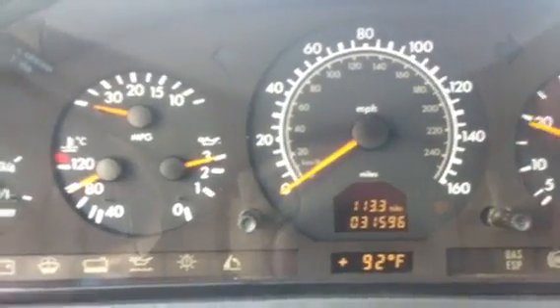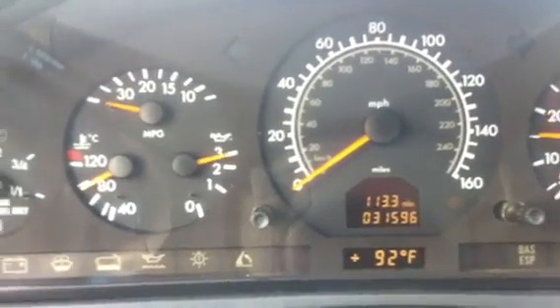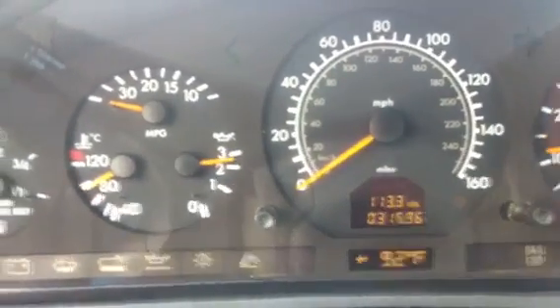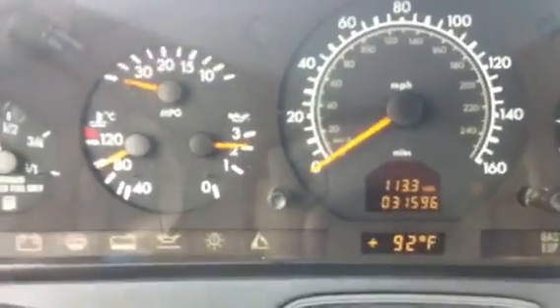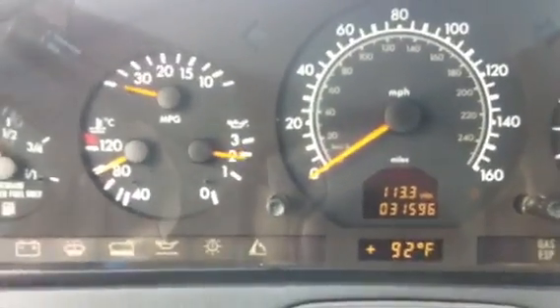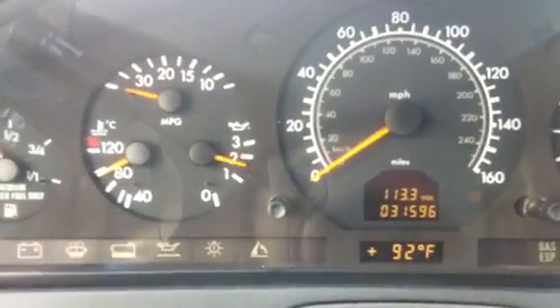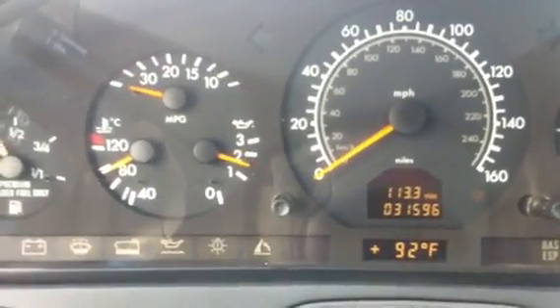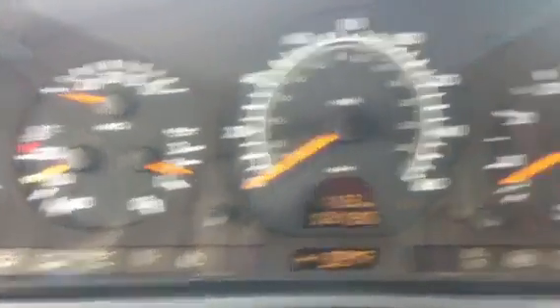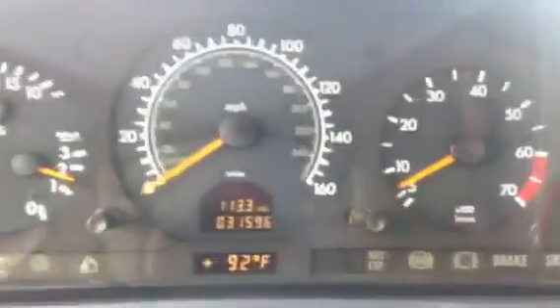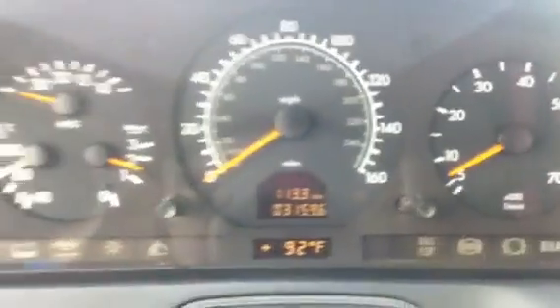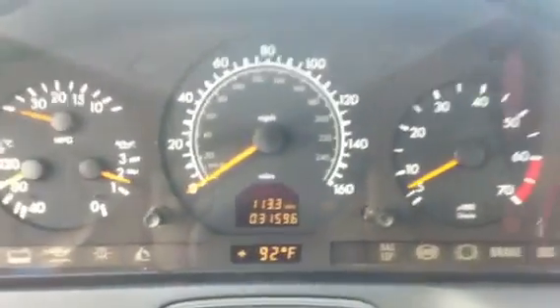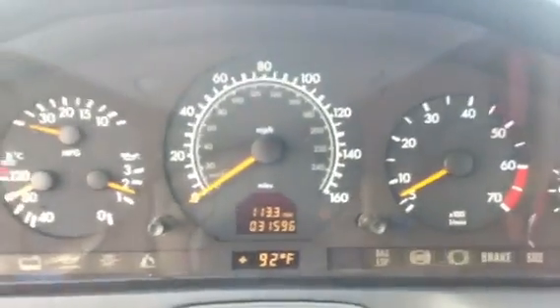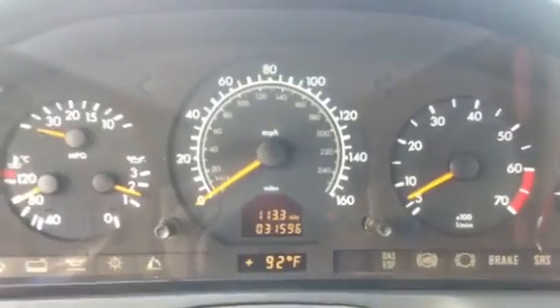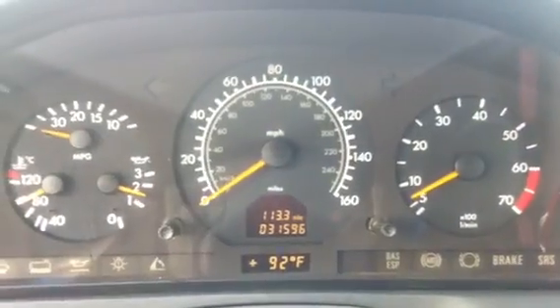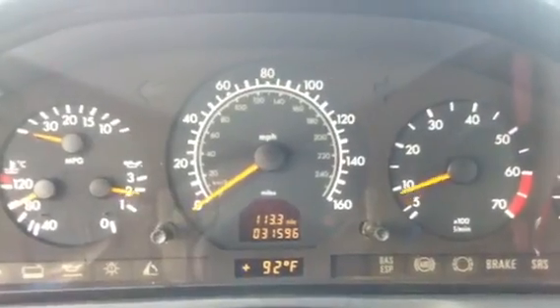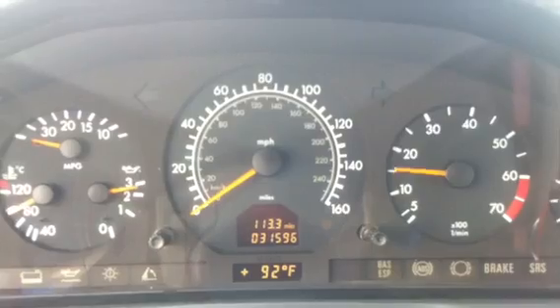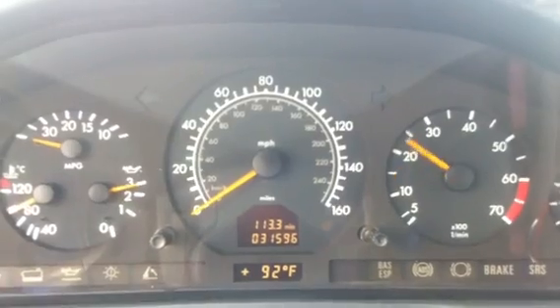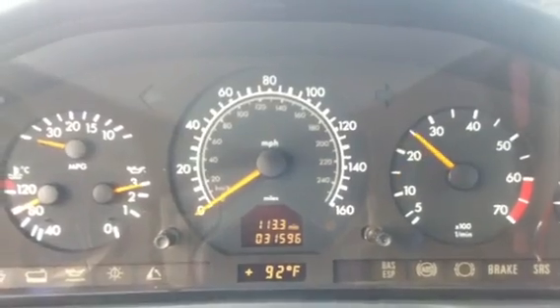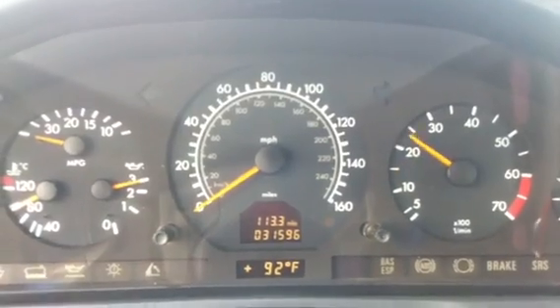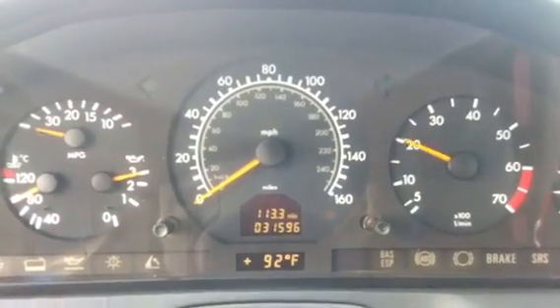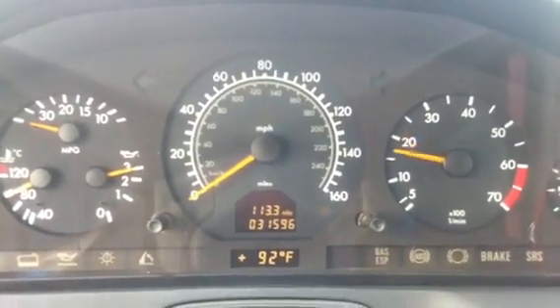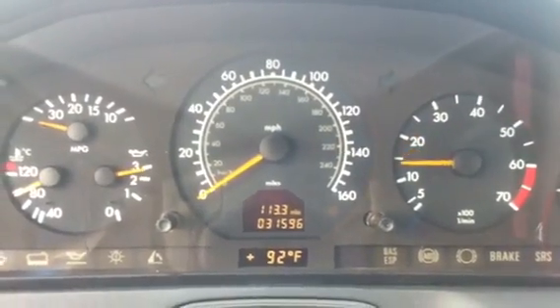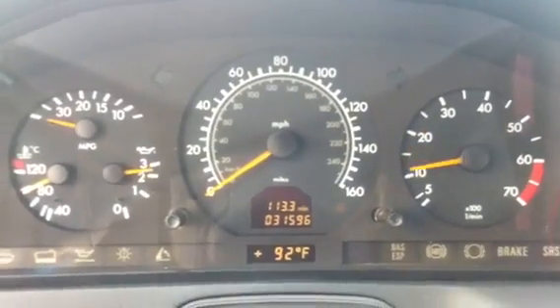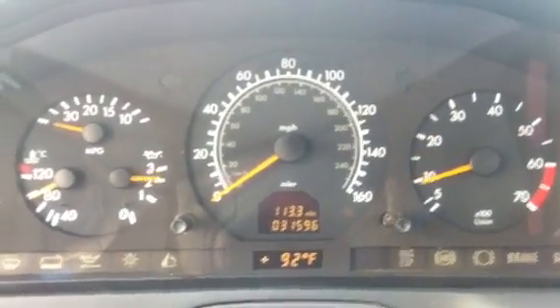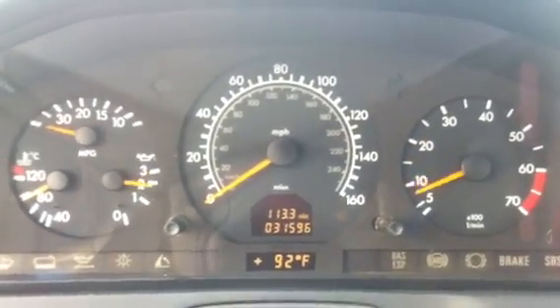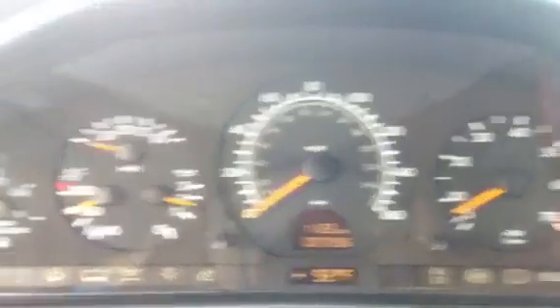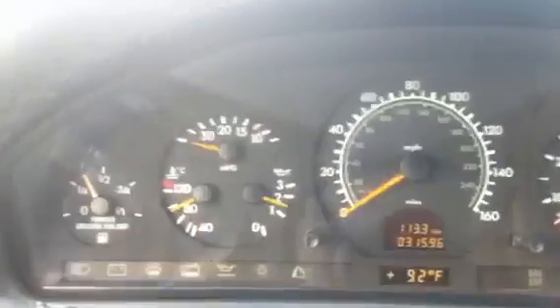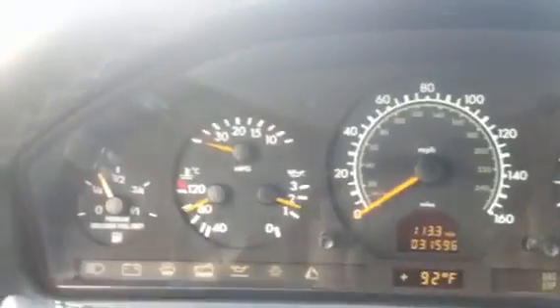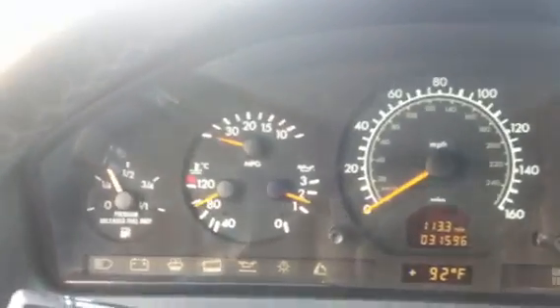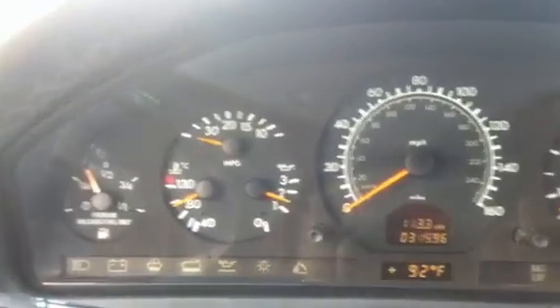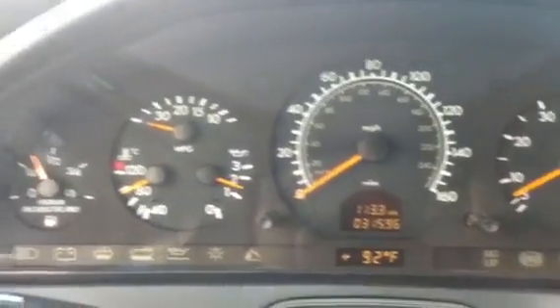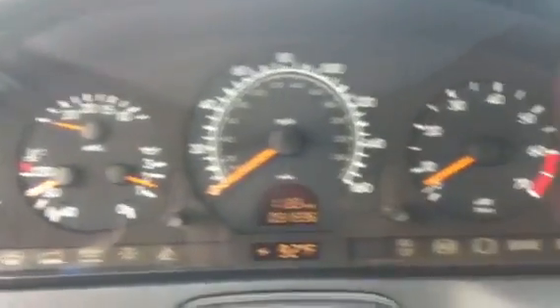Excellent oil pressure — you can see how it rises with the RPMs. Super smooth idle, perfect. No knocks or ticks or any funny sounds with the engine.